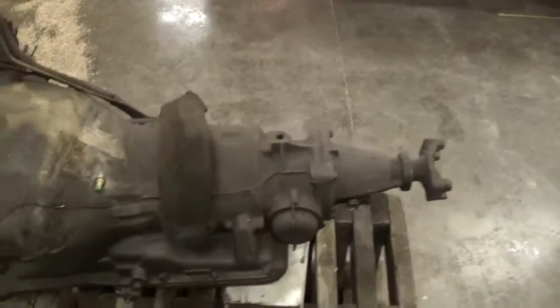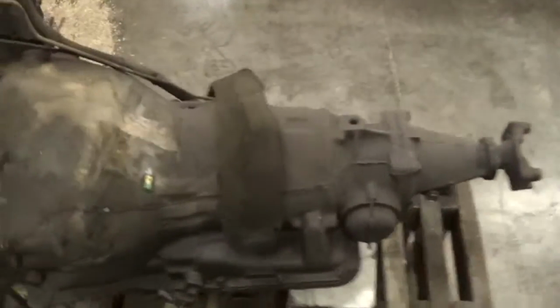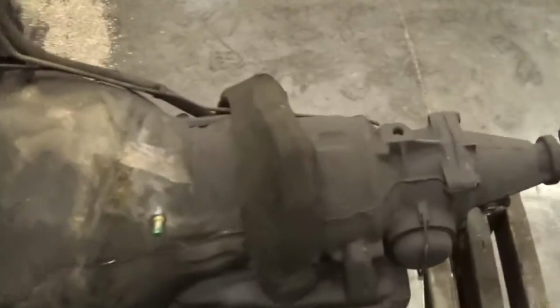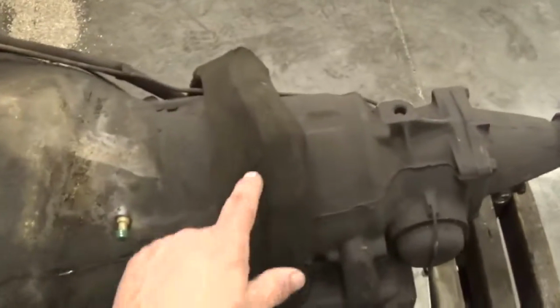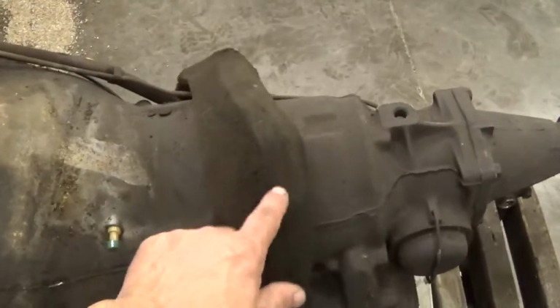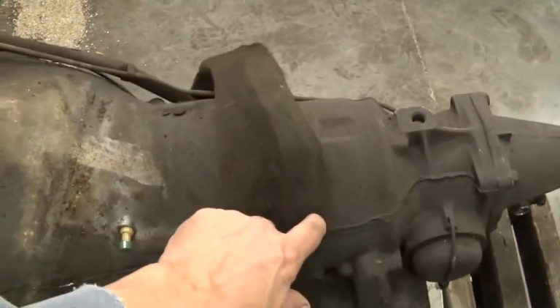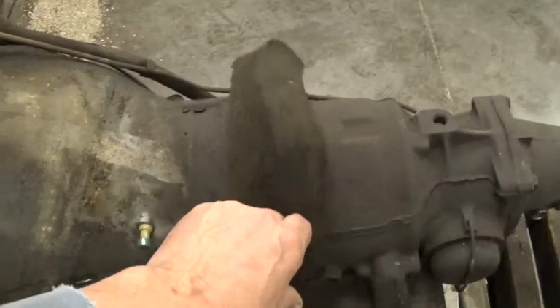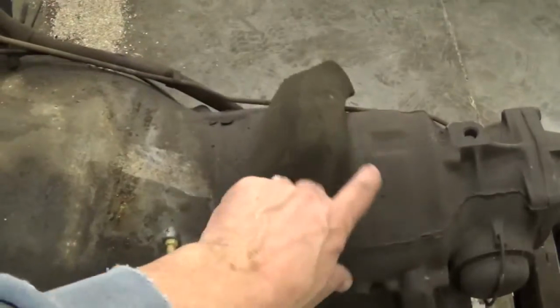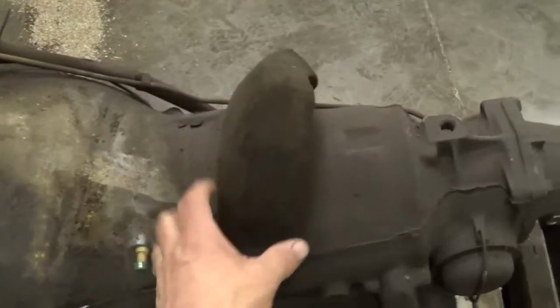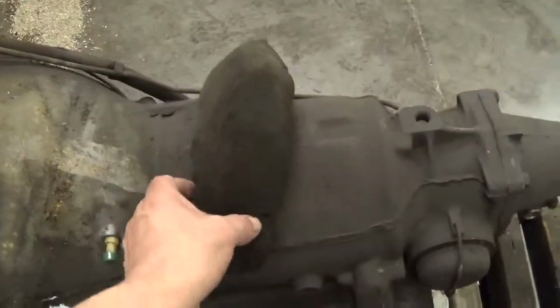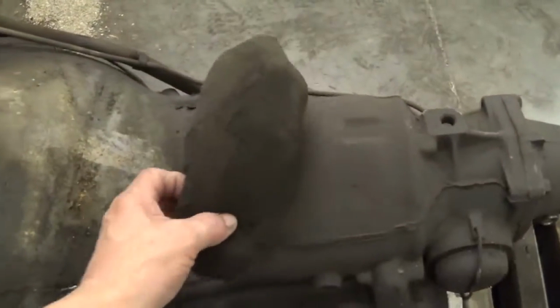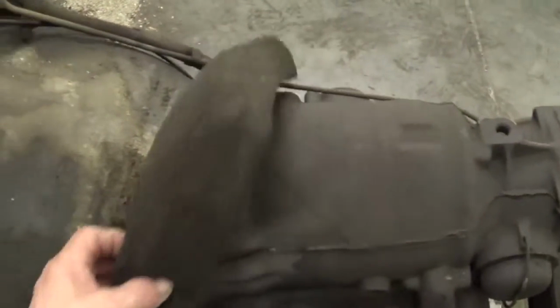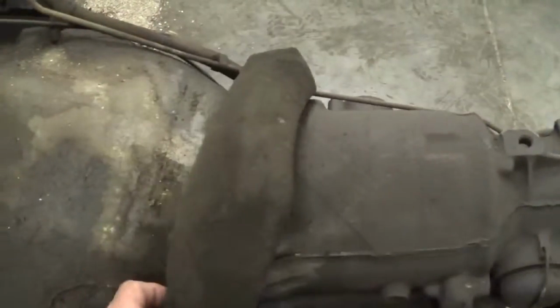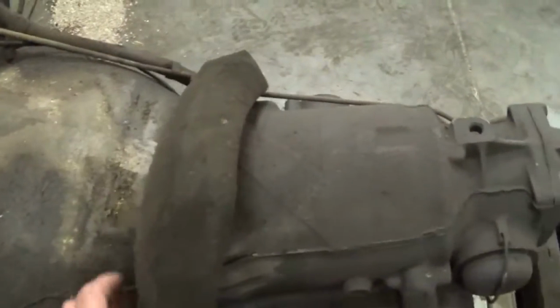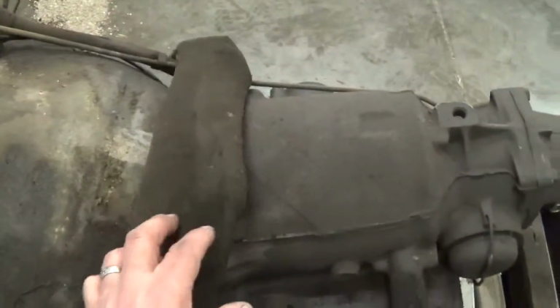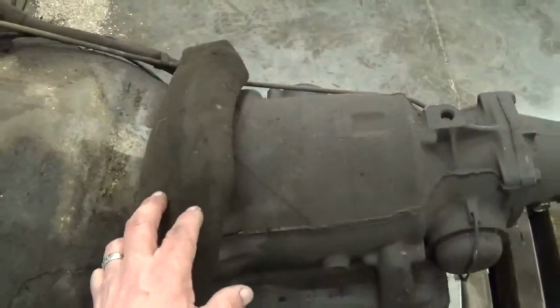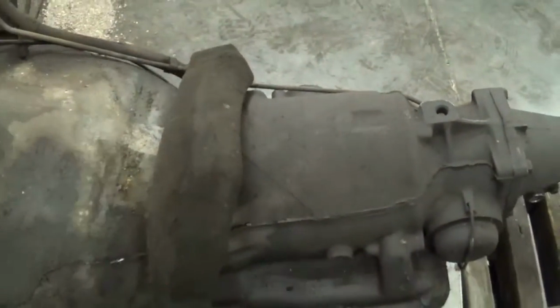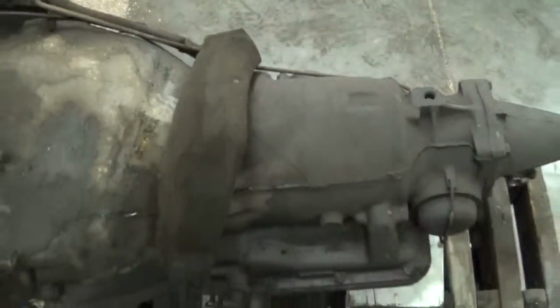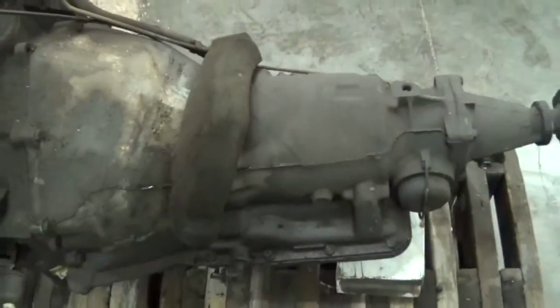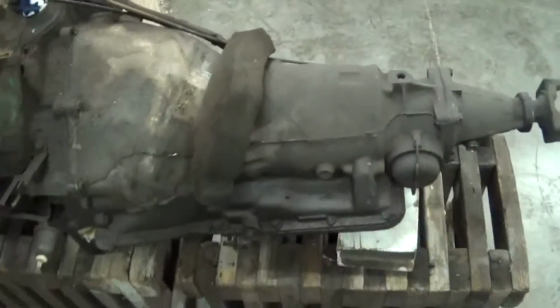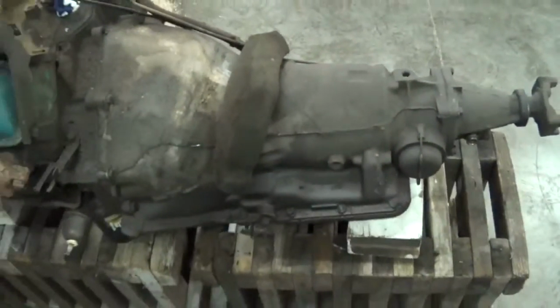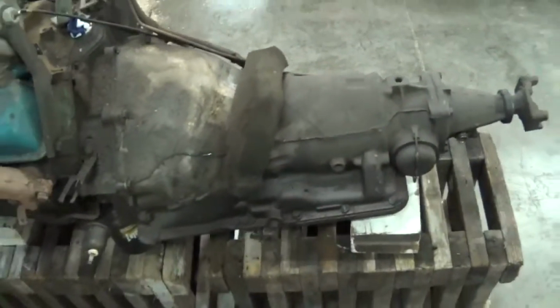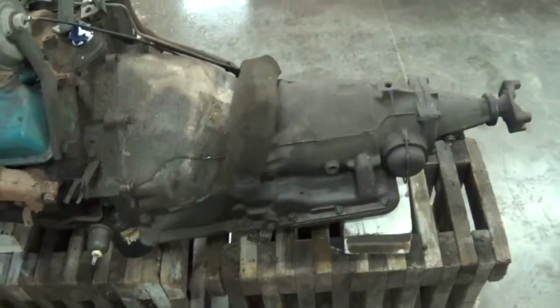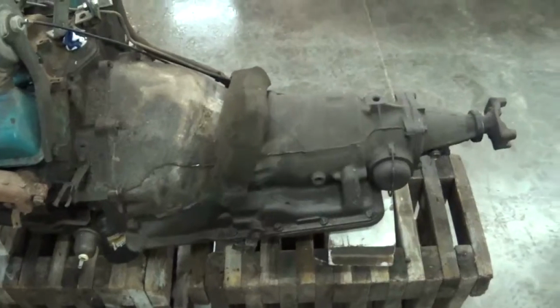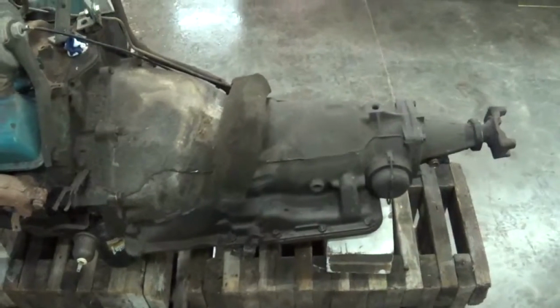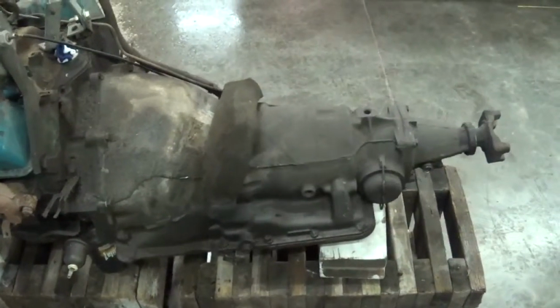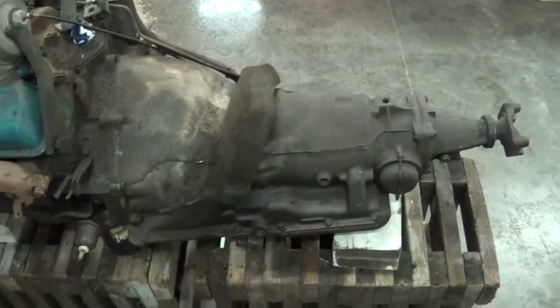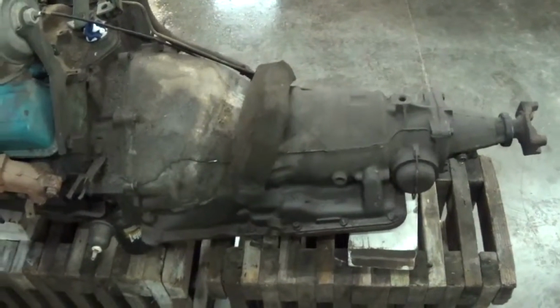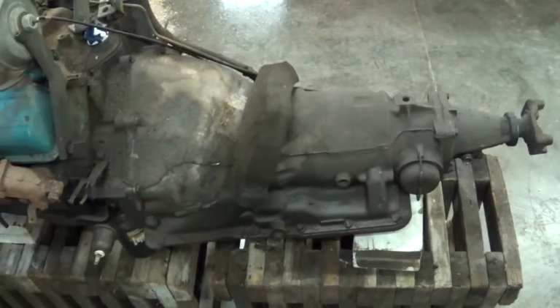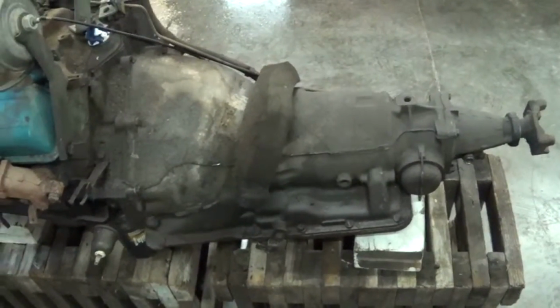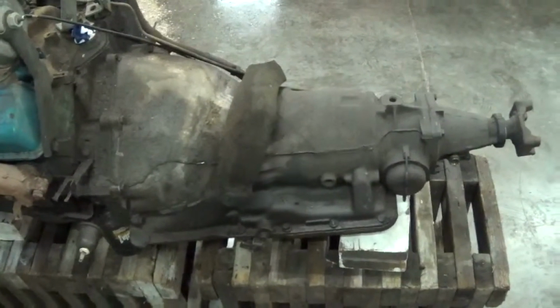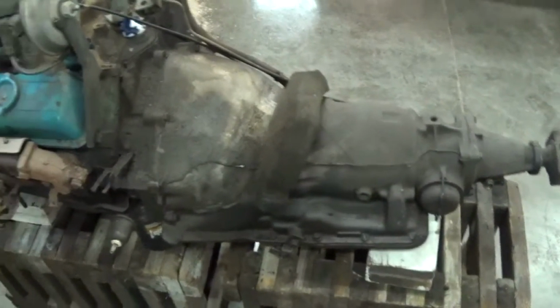This is from the factory — they had it up there to keep everything cool up near your feet and all that, and it's still there and it'll be going back in.